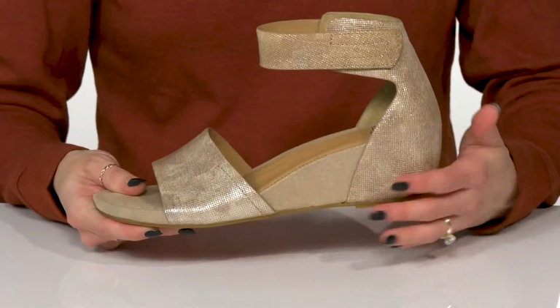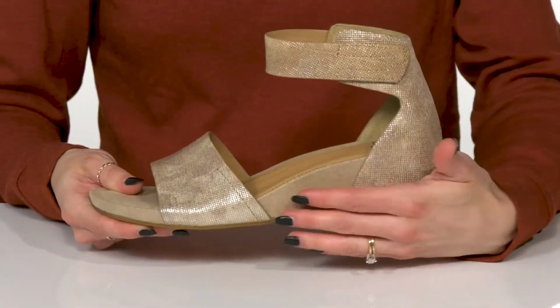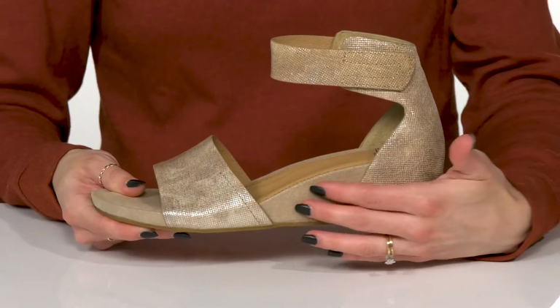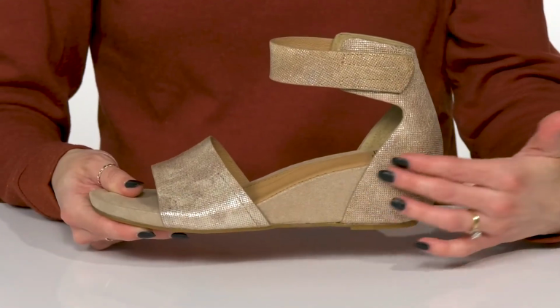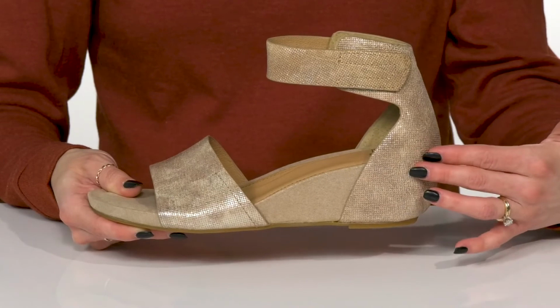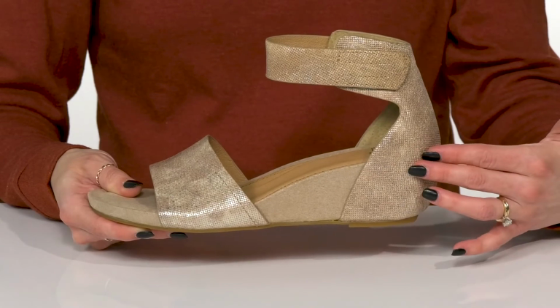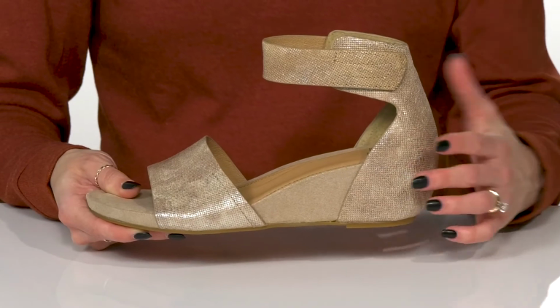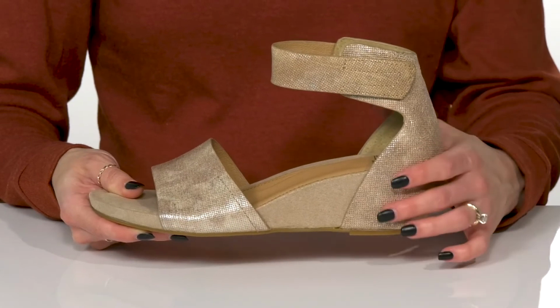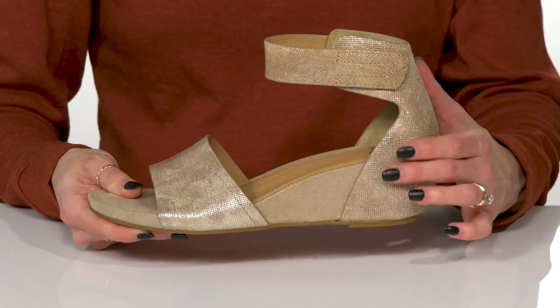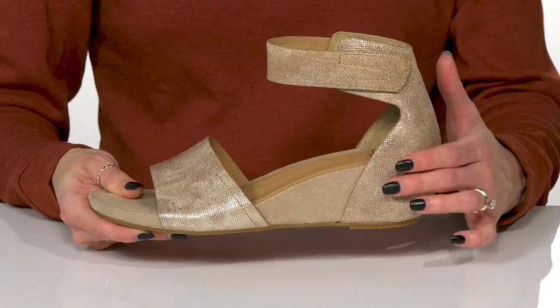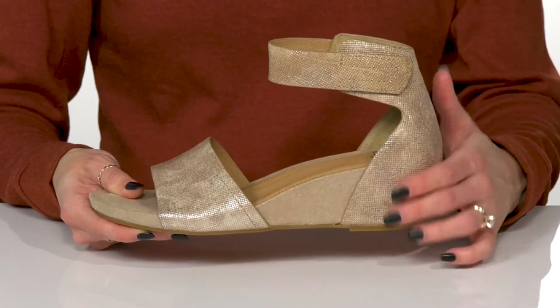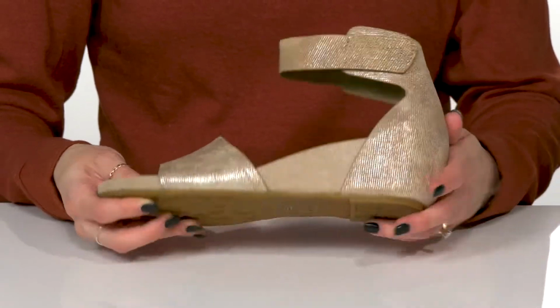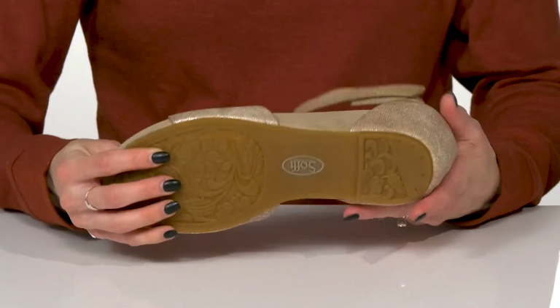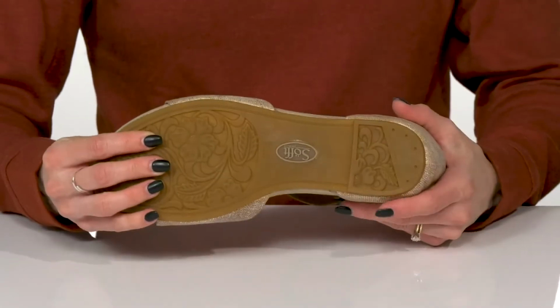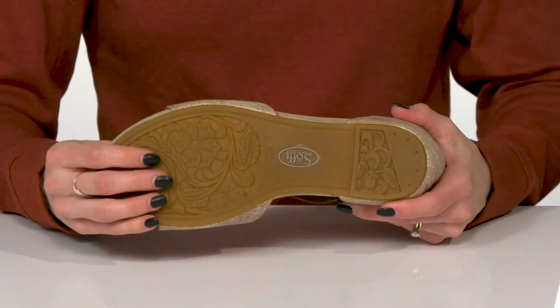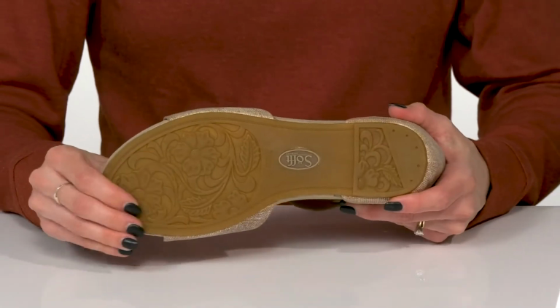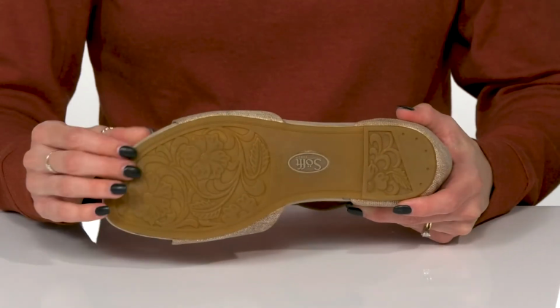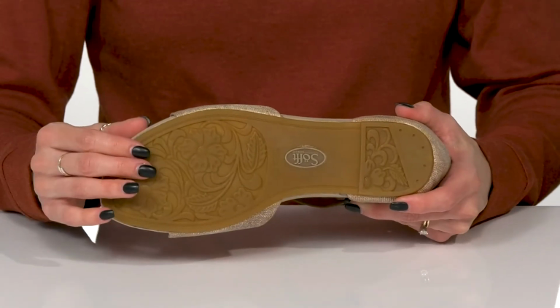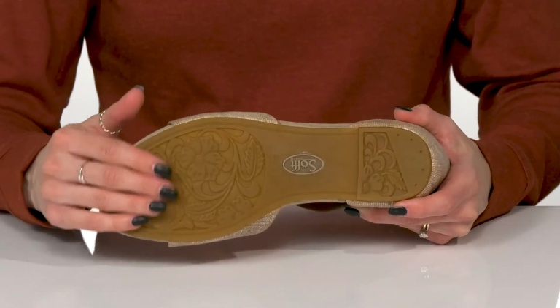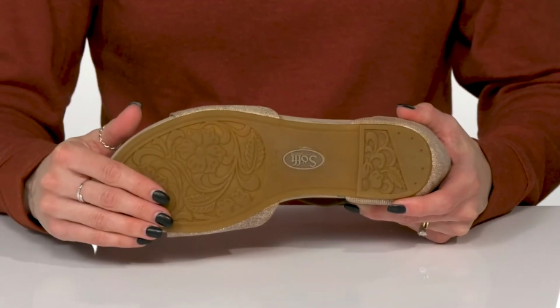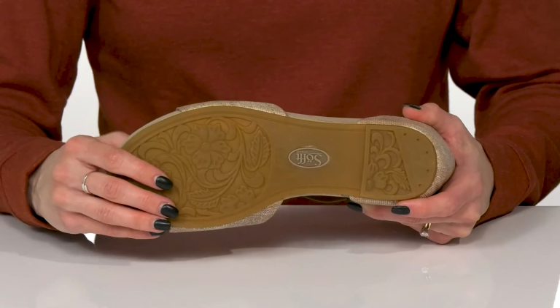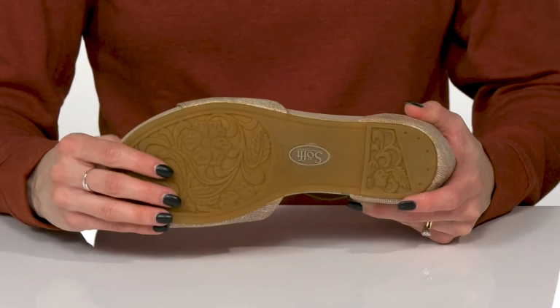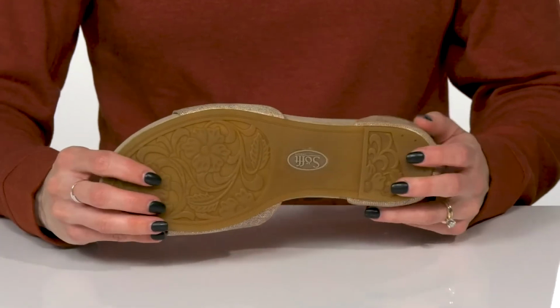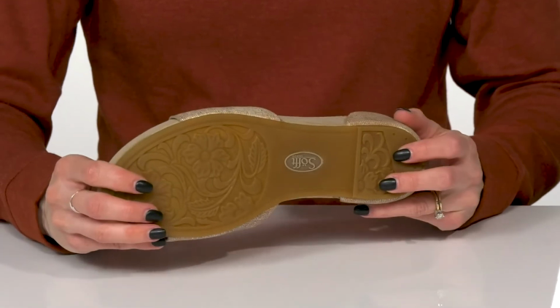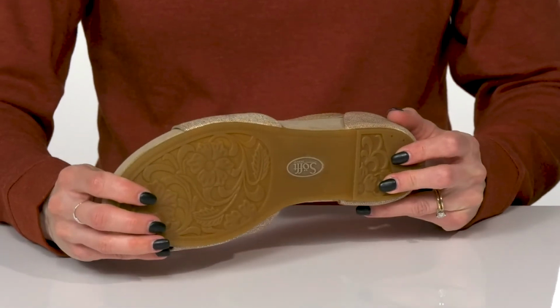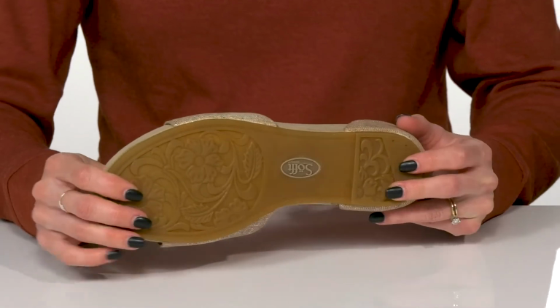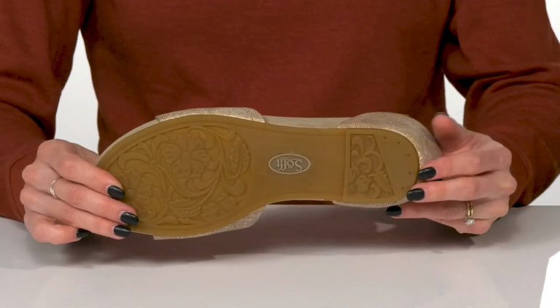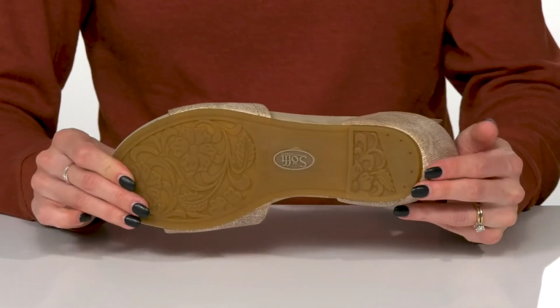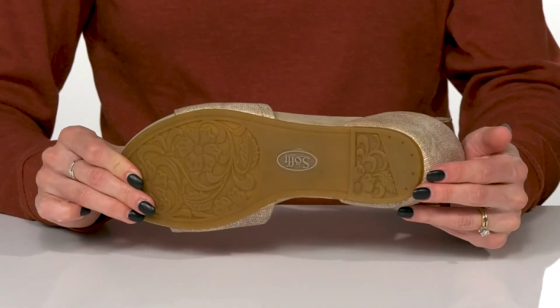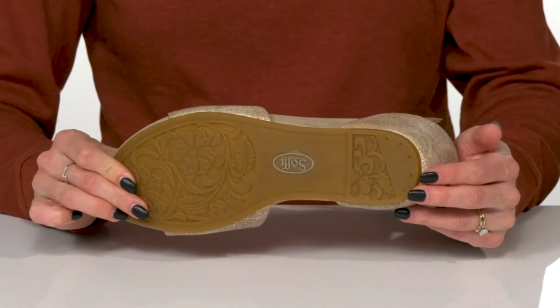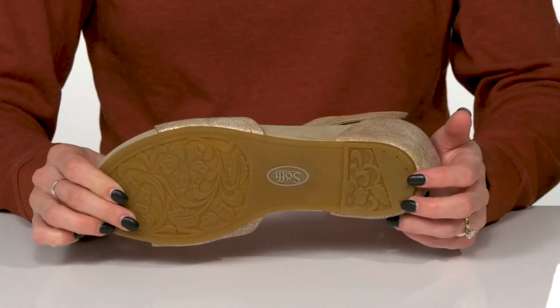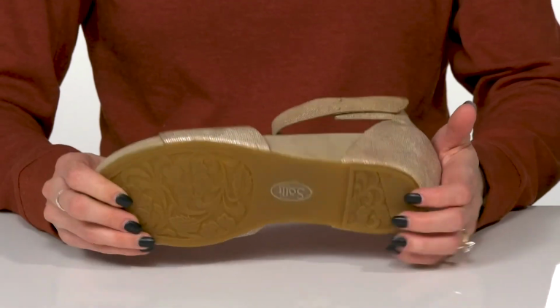I love that they have a concealed wedge — they'll give you a small lift. And they sit on top of a really grippy man-made outsole to help with some traction and stability under your feet.